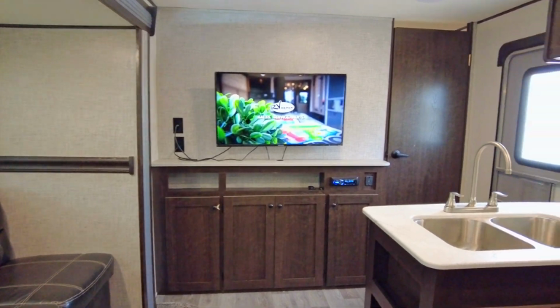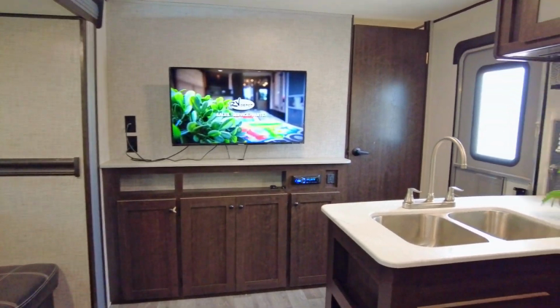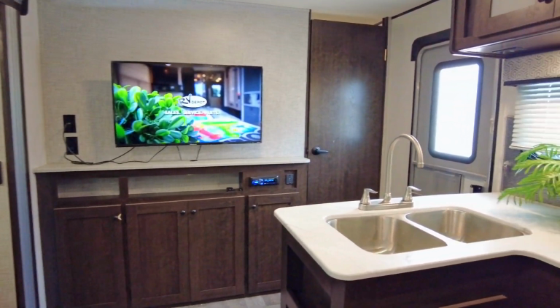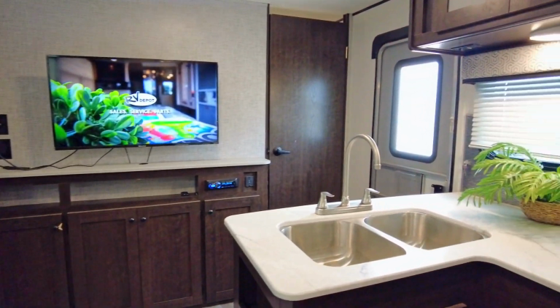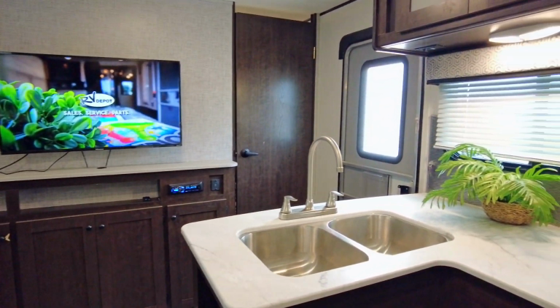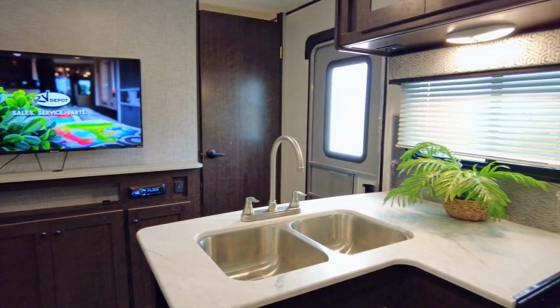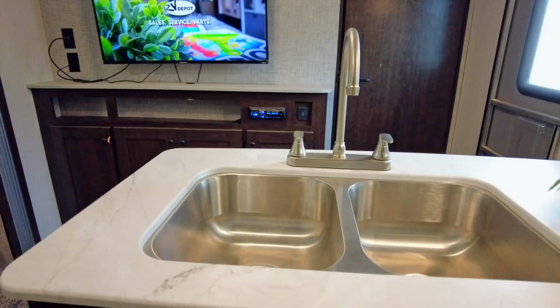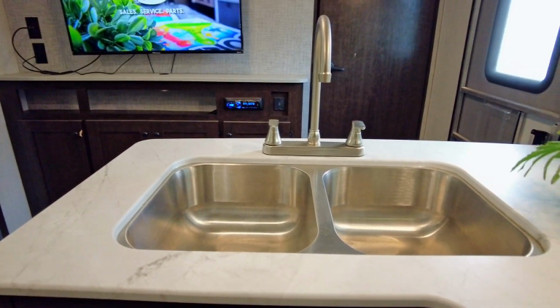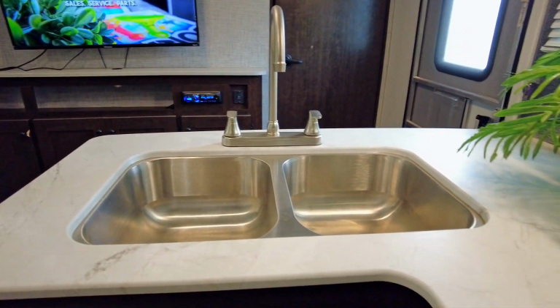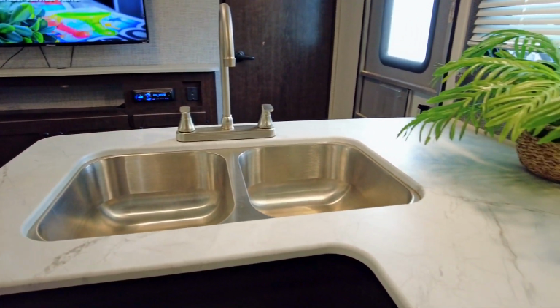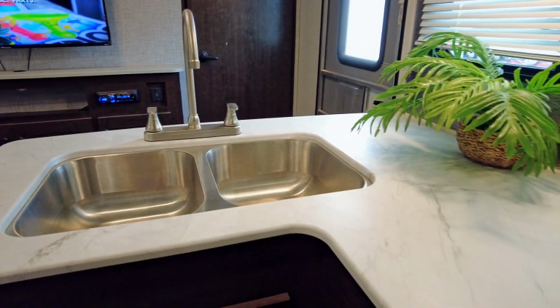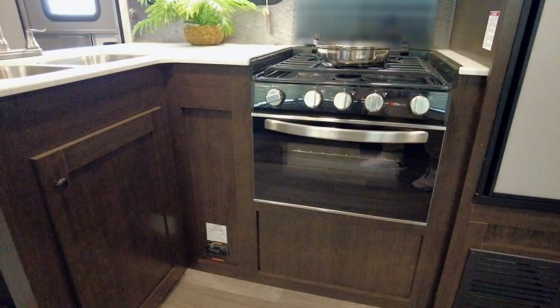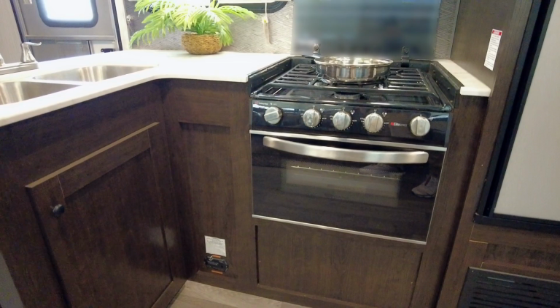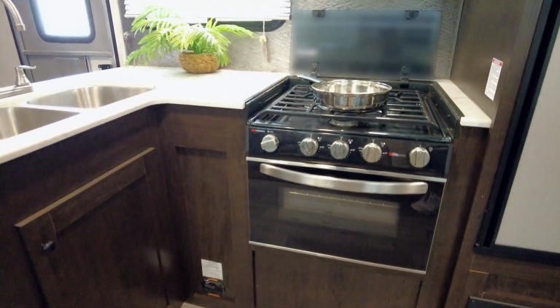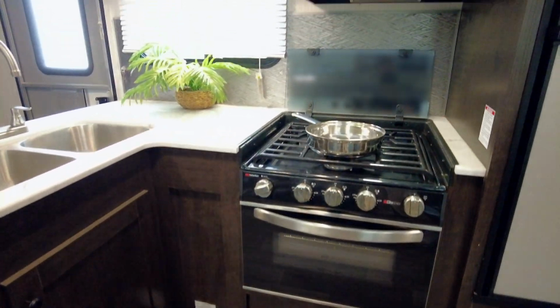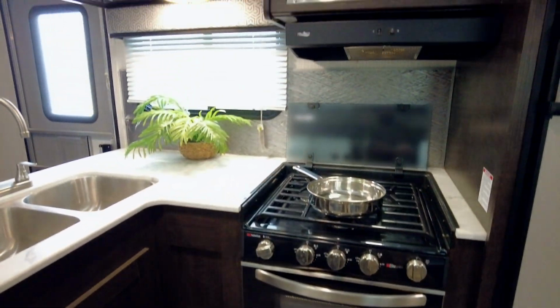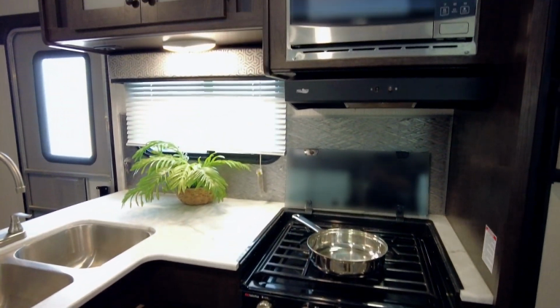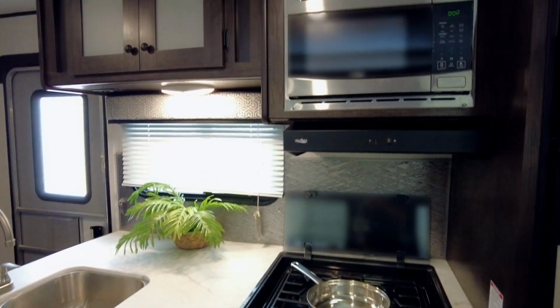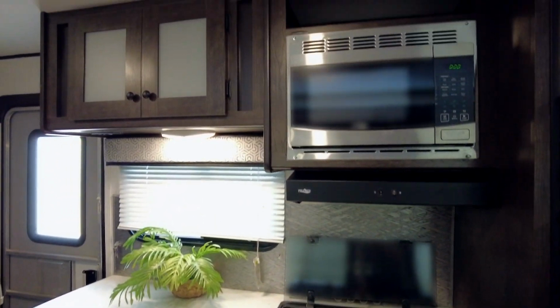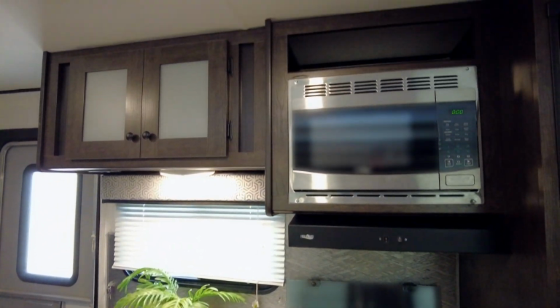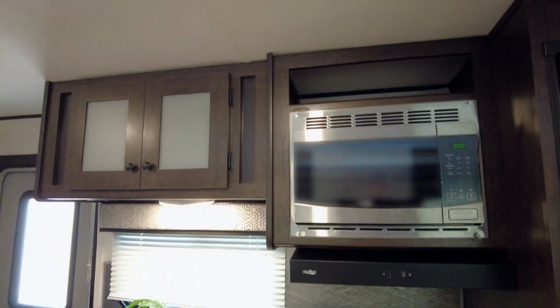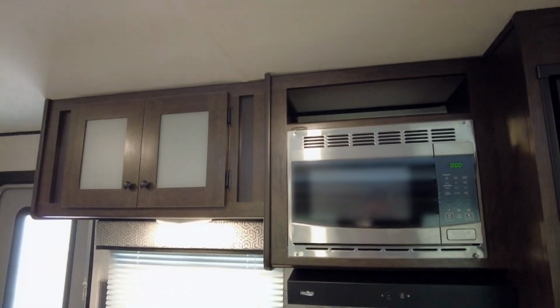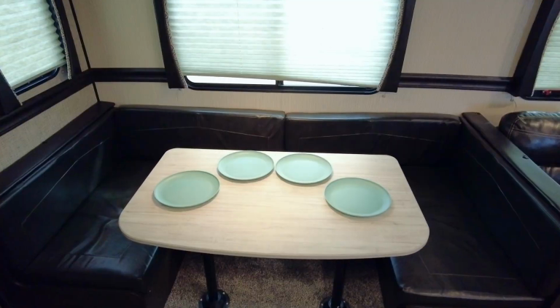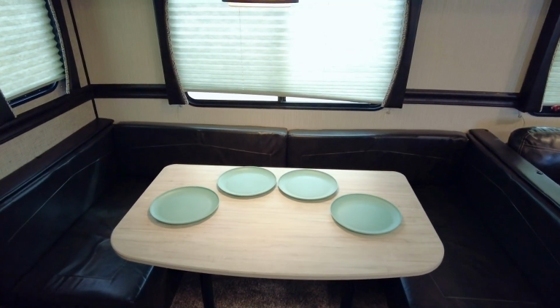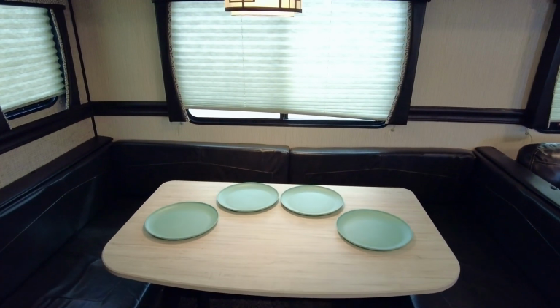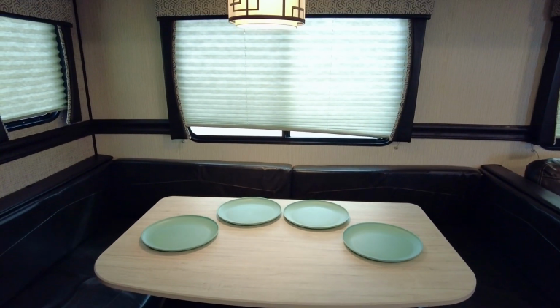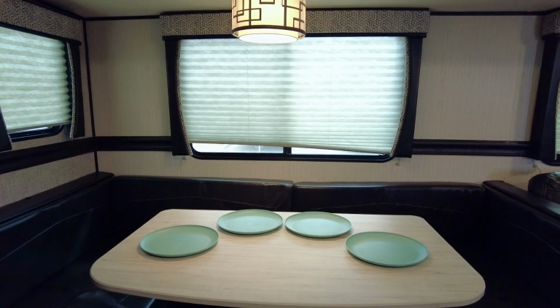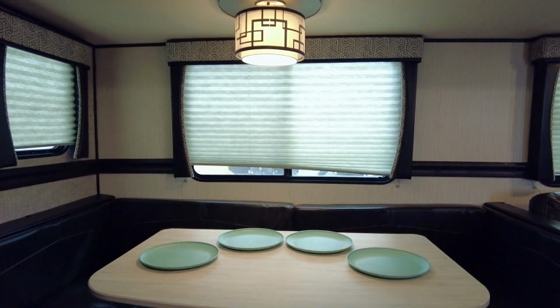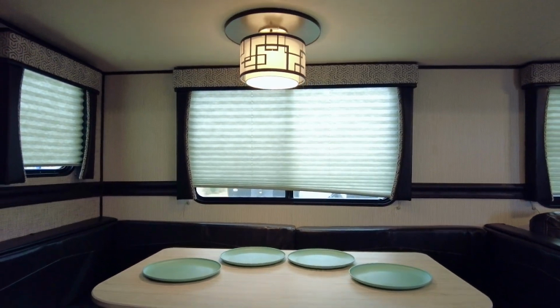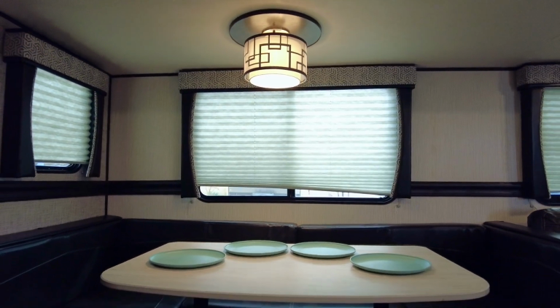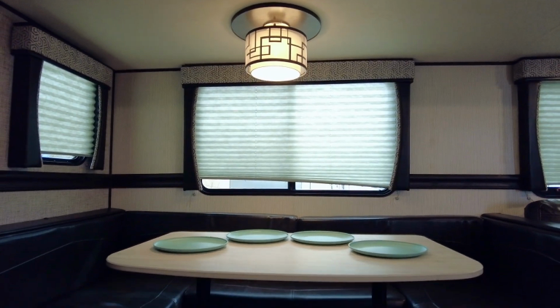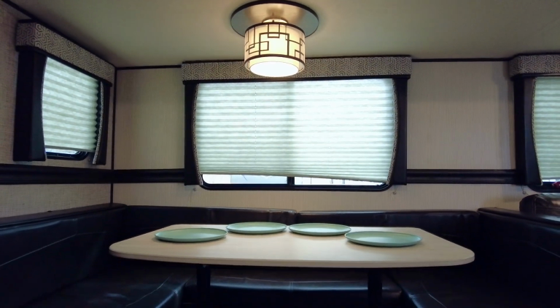The kitchen has a beautiful L-shaped solid surface countertop and stainless steel sink. There's a three-burner range with a microwave above. This comfy dinette is the perfect place to dine with the family.